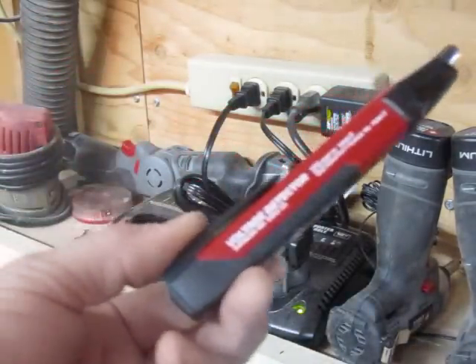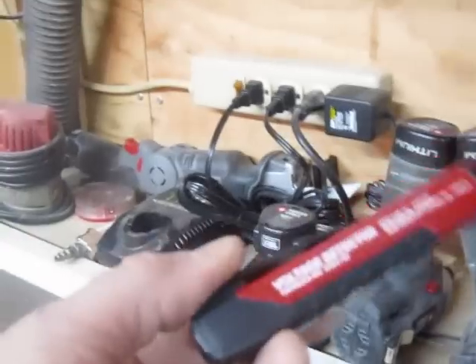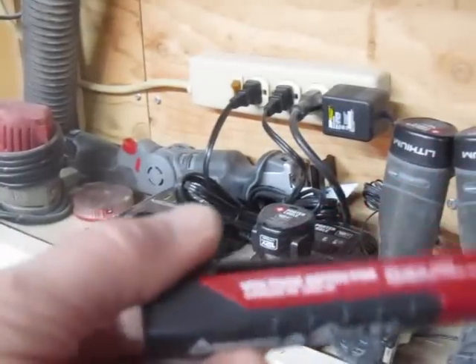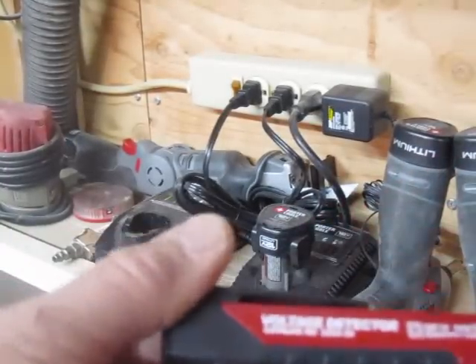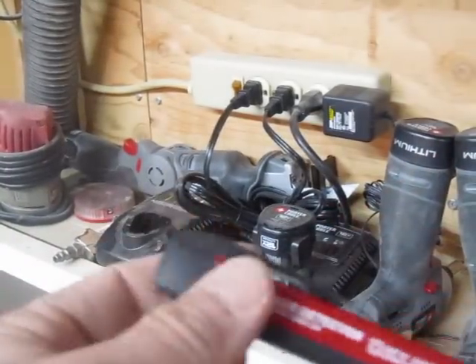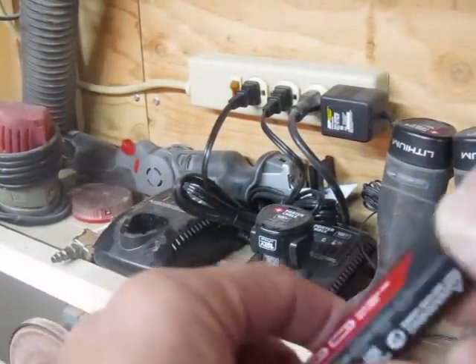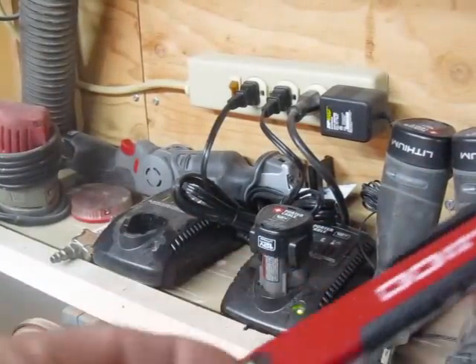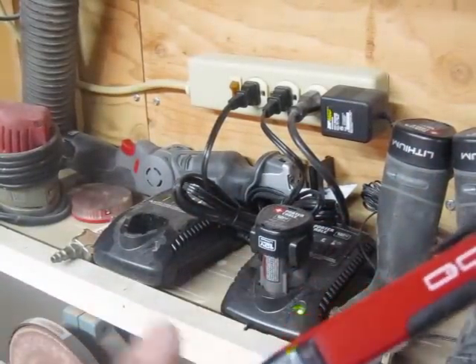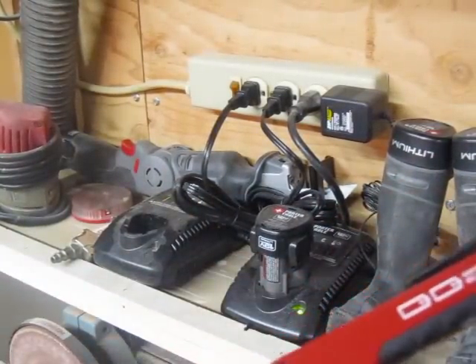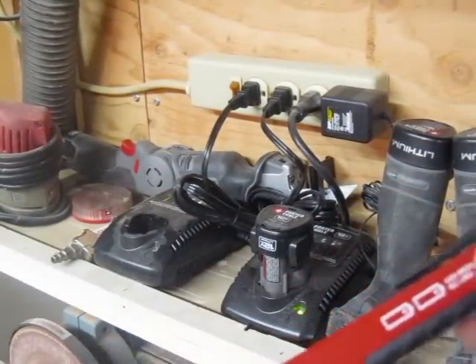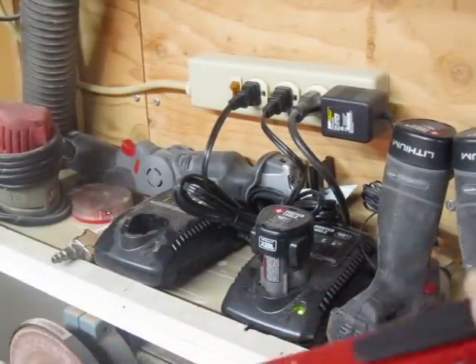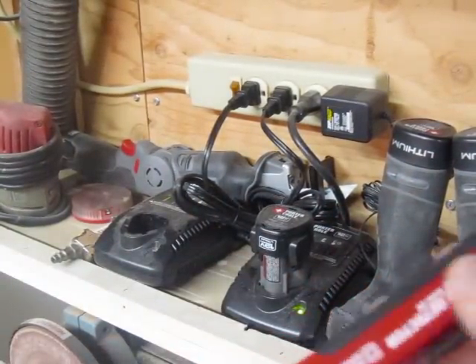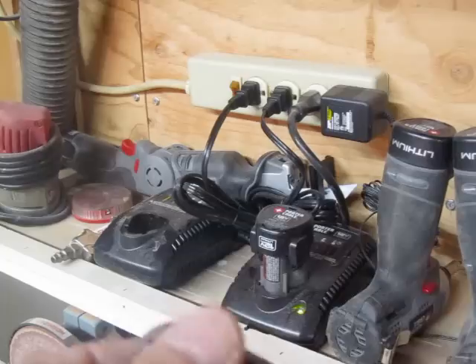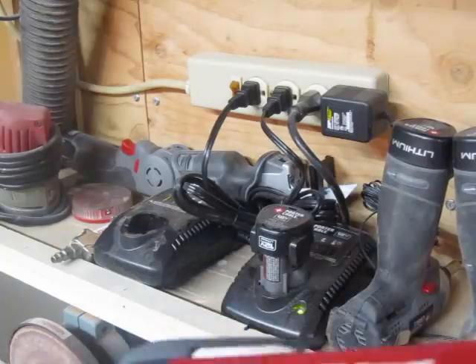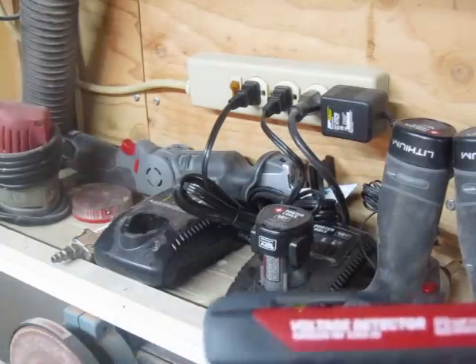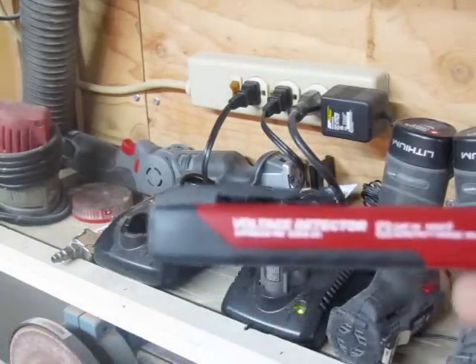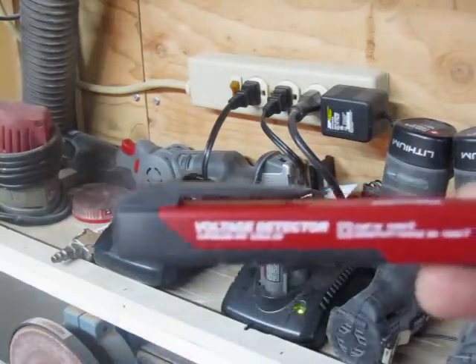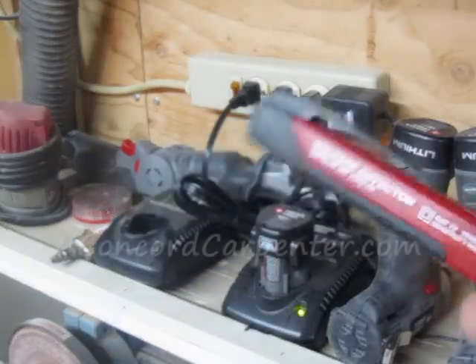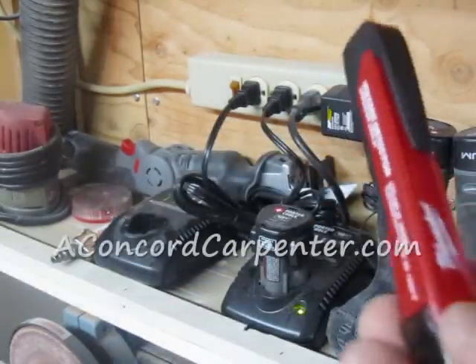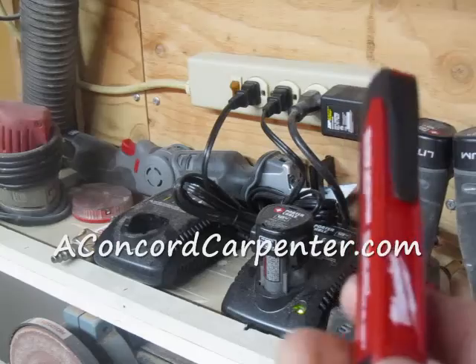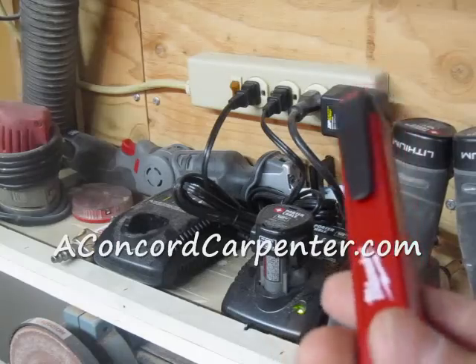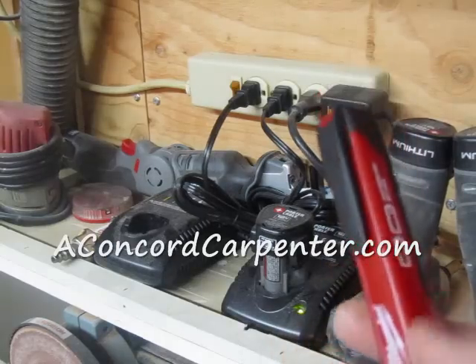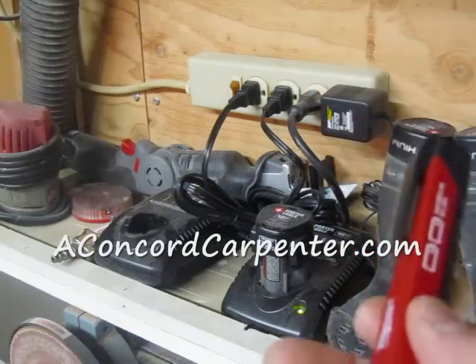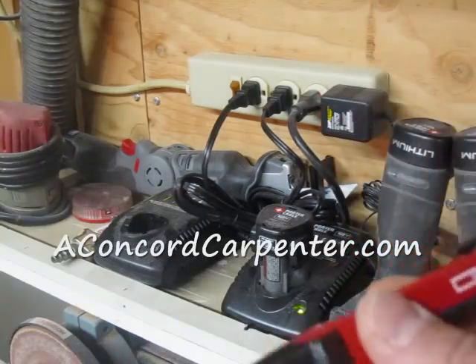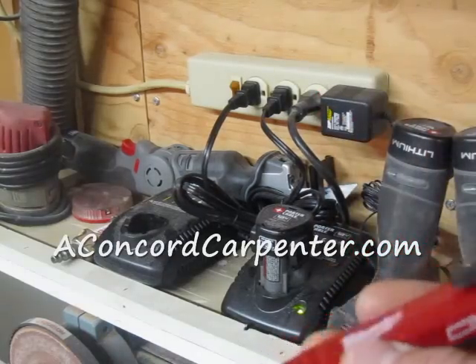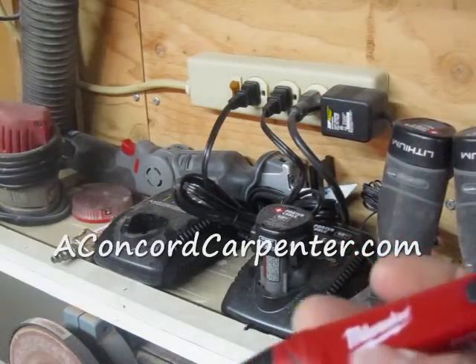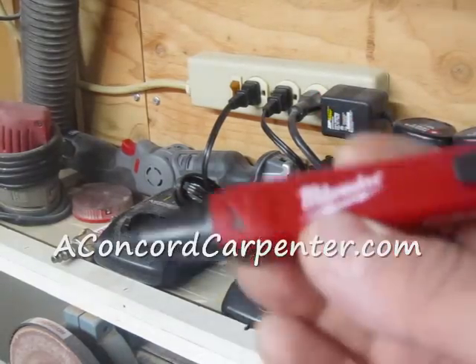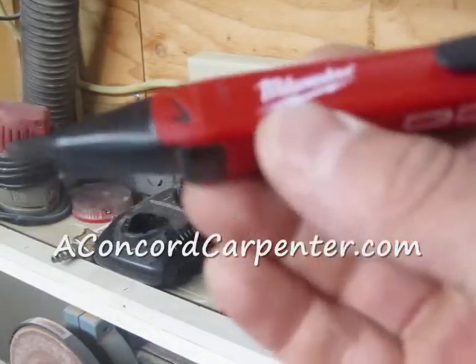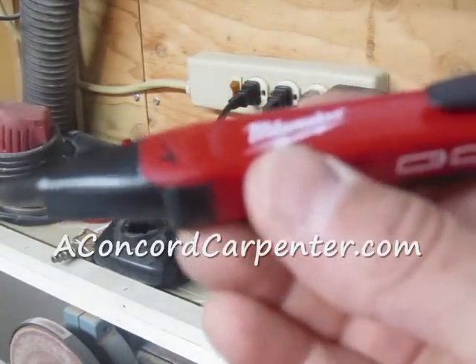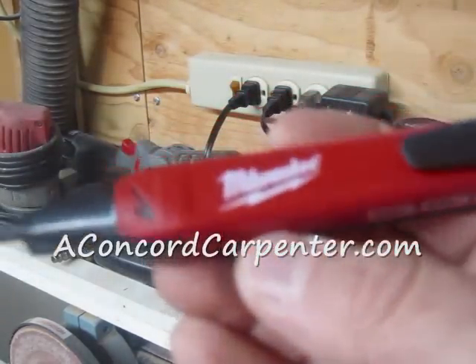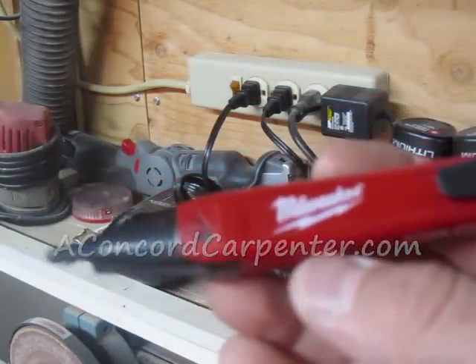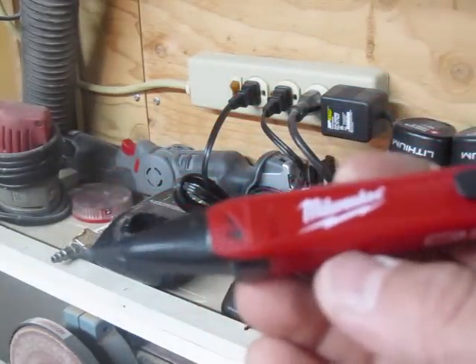That is pretty impressive. It is obviously a safety issue. I don't go anywhere without a voltage detector. I highly recommend it. It is the CAT4-1000 voltage detector by Milwaukee — really cool tool, you got to check it out.